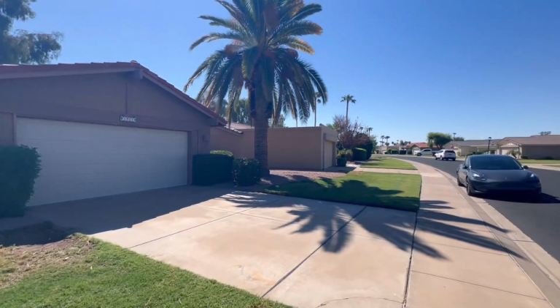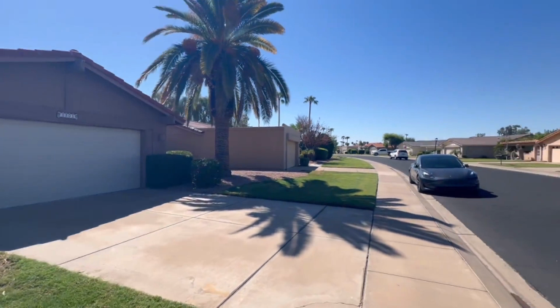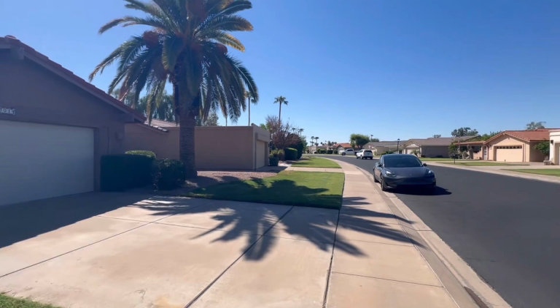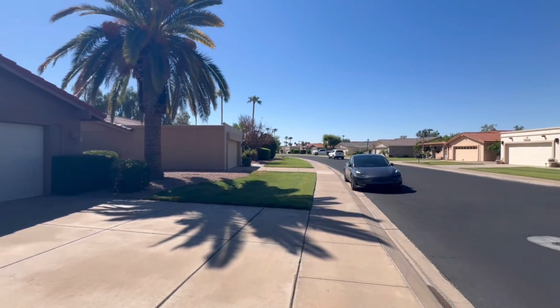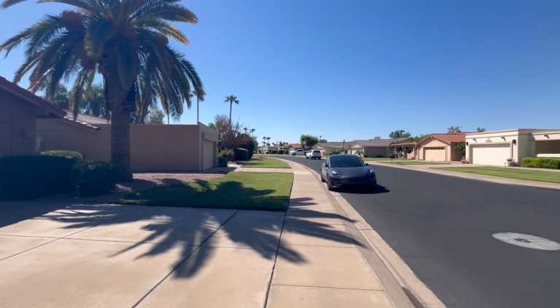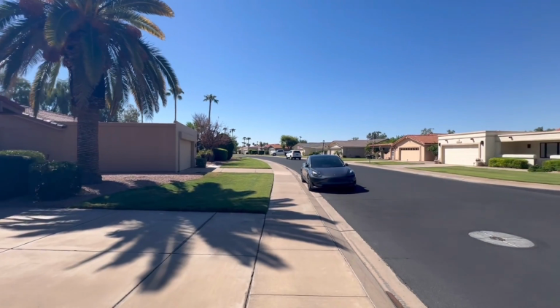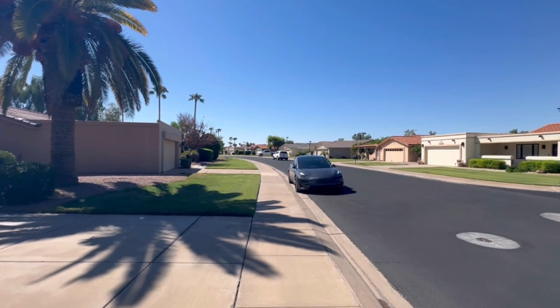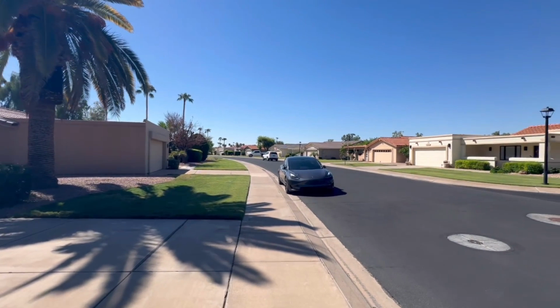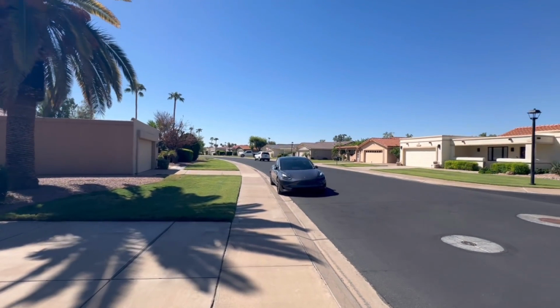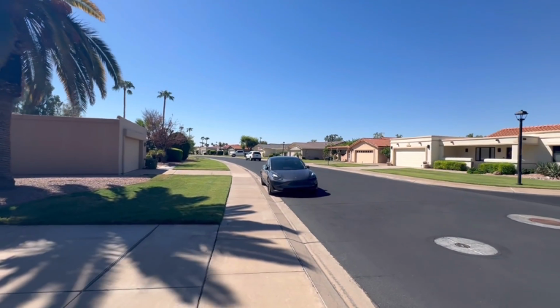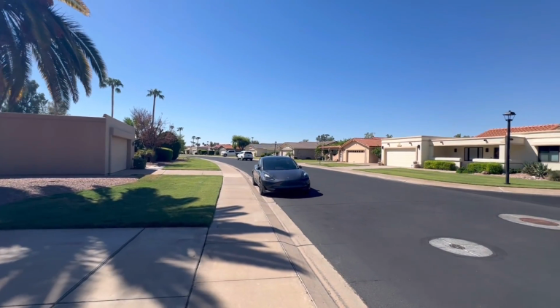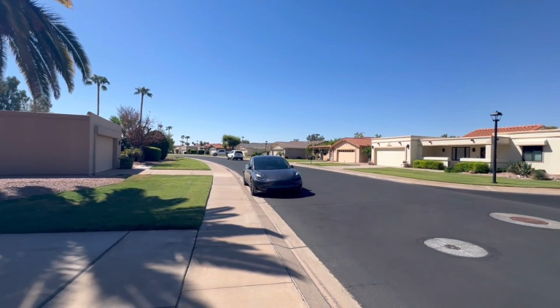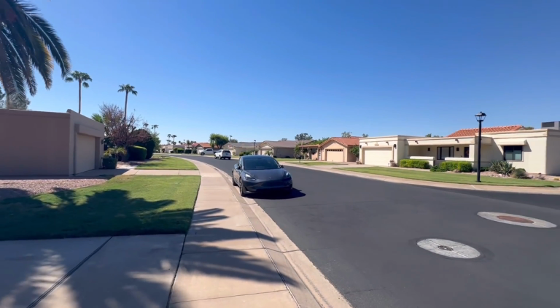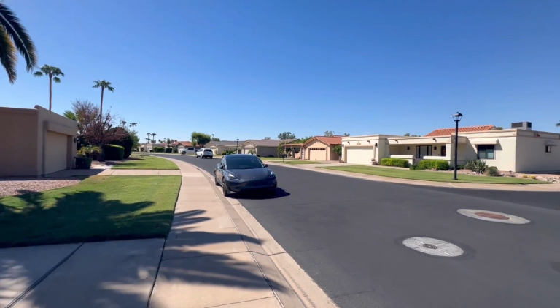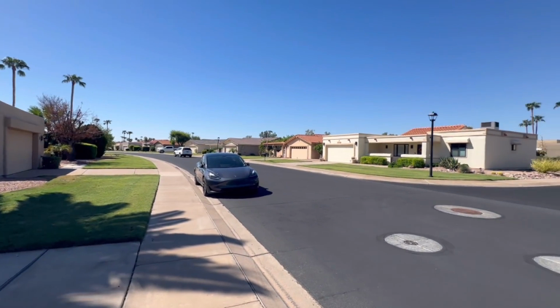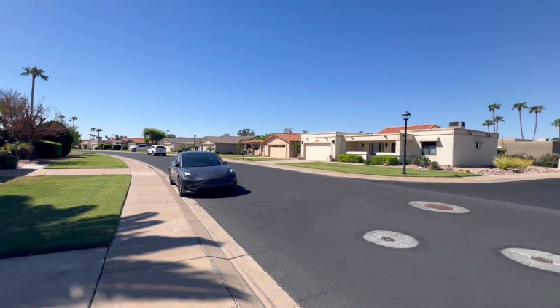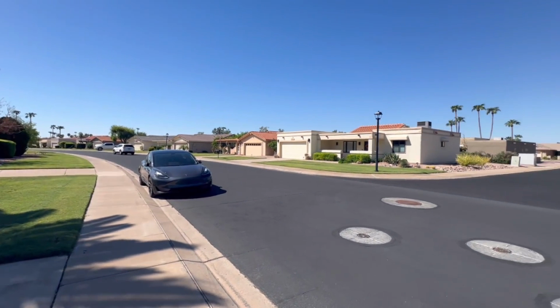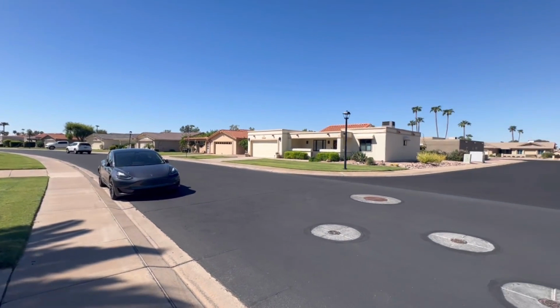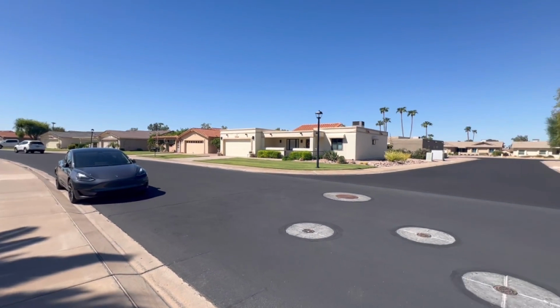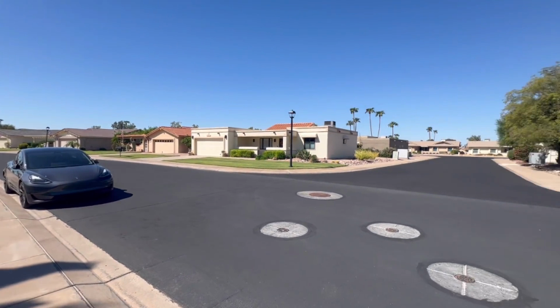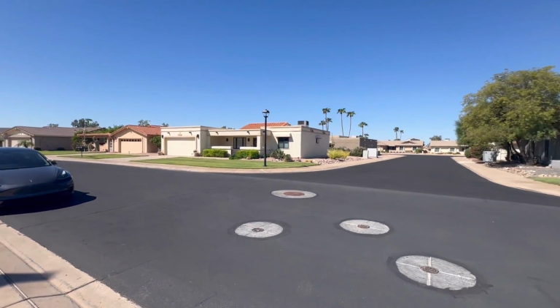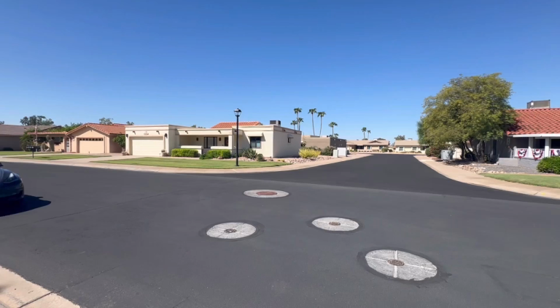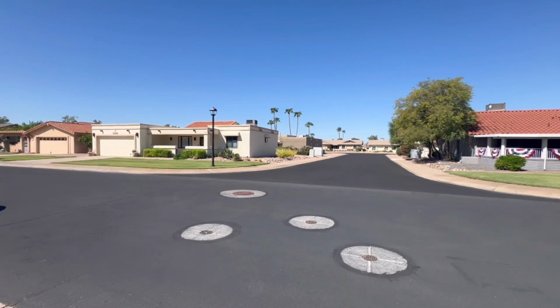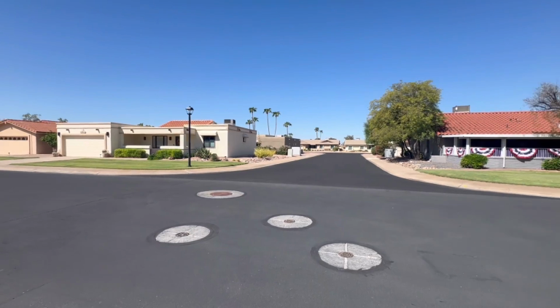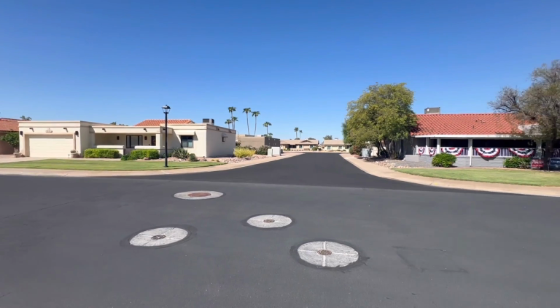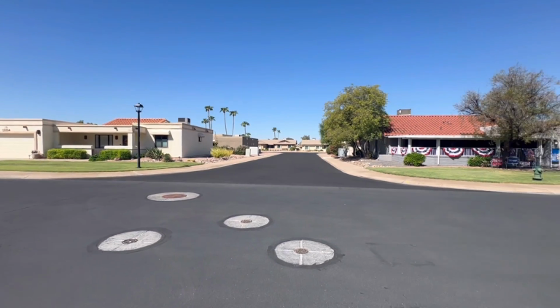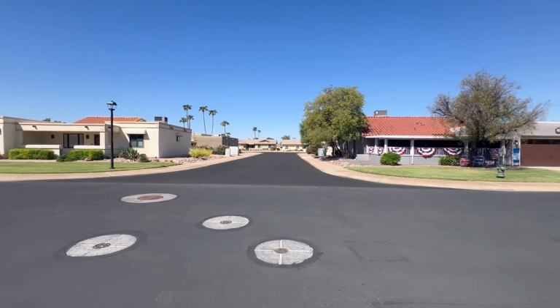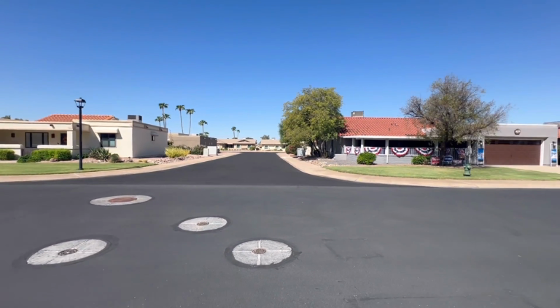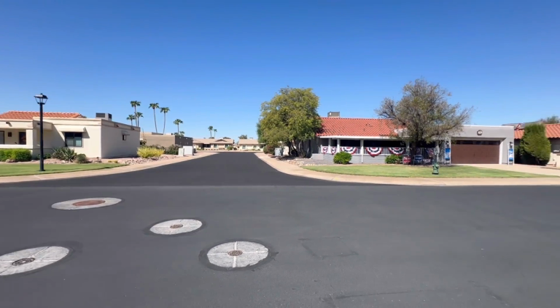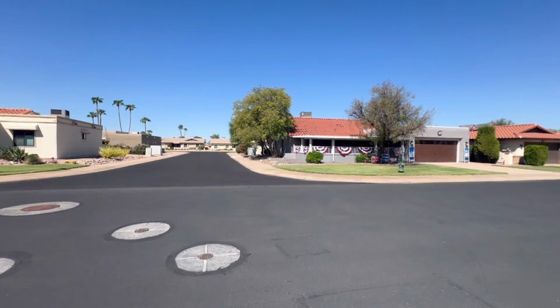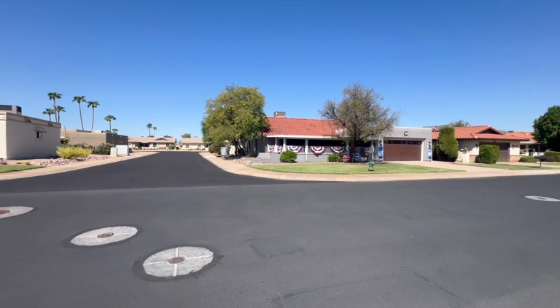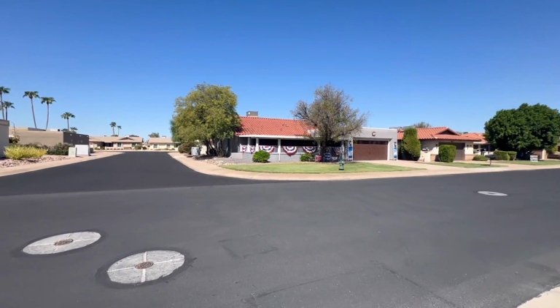It's in the active adult community of Leisure World. This community is guard-gated, super clean, super well-maintained — a wonderful retirement community.